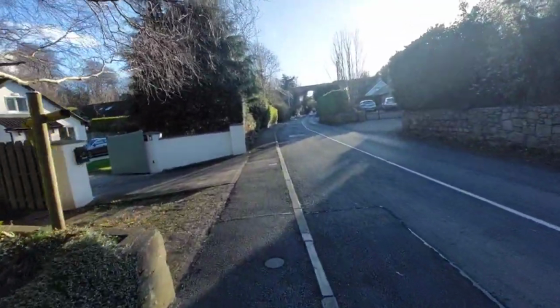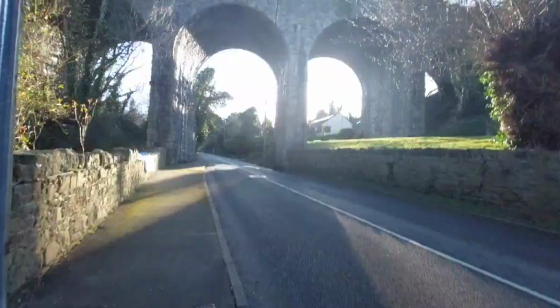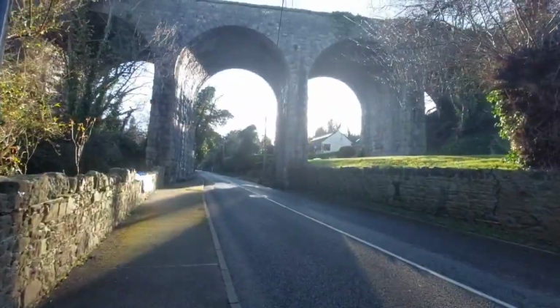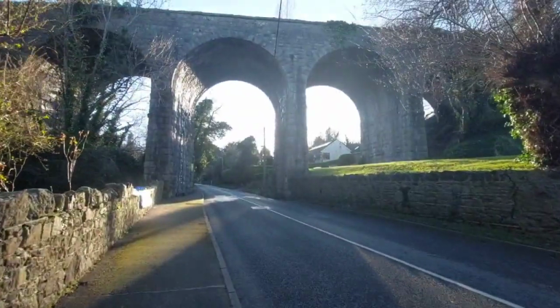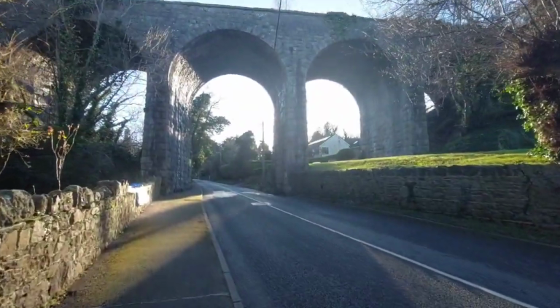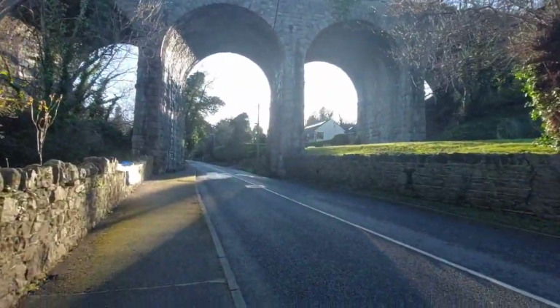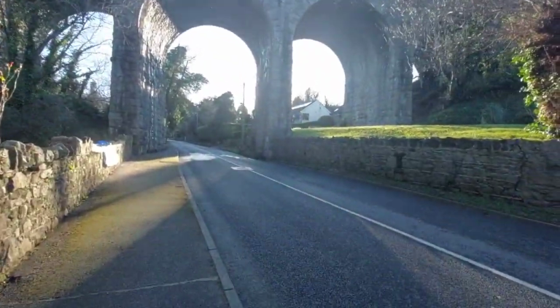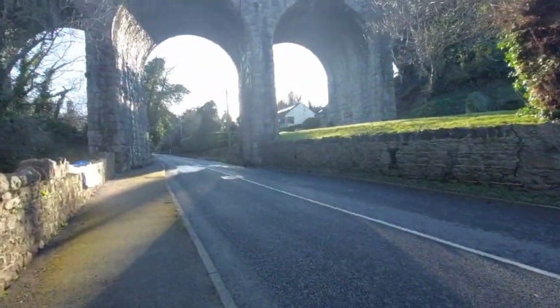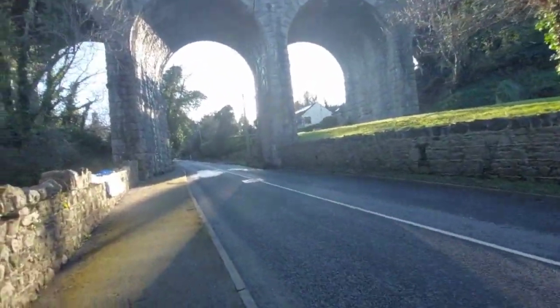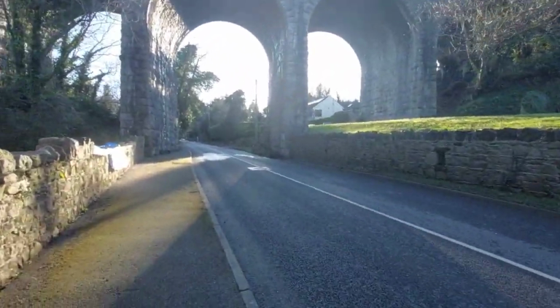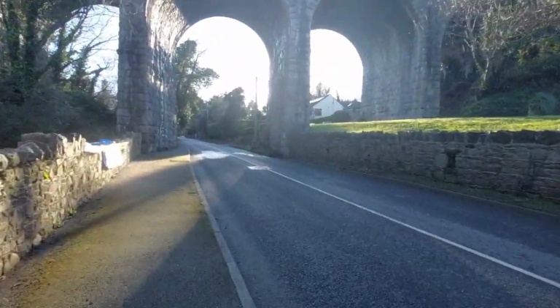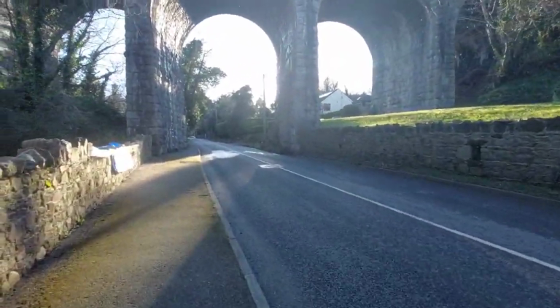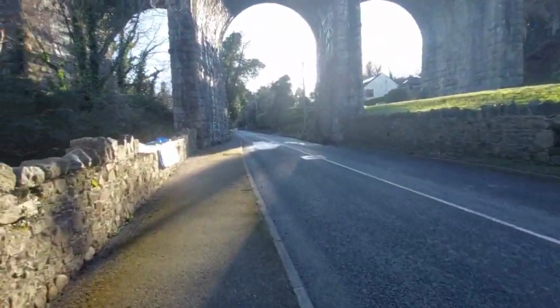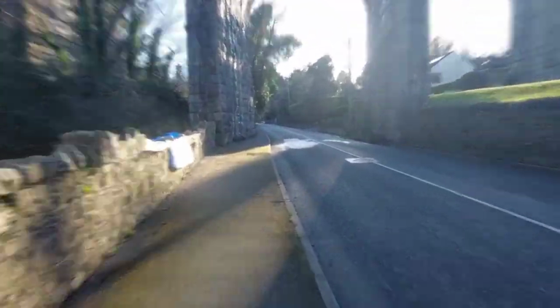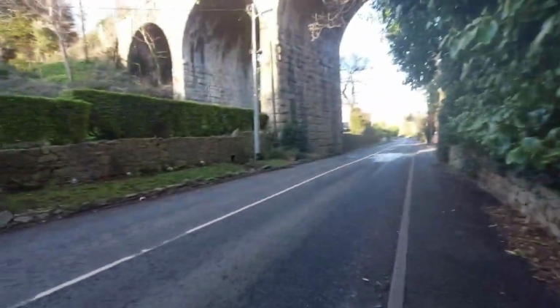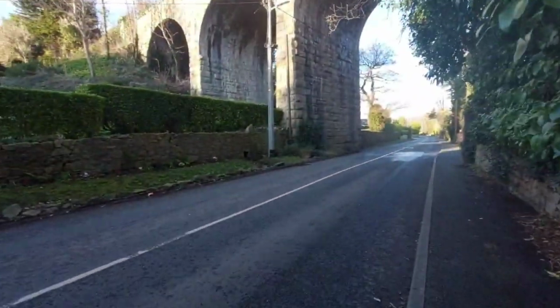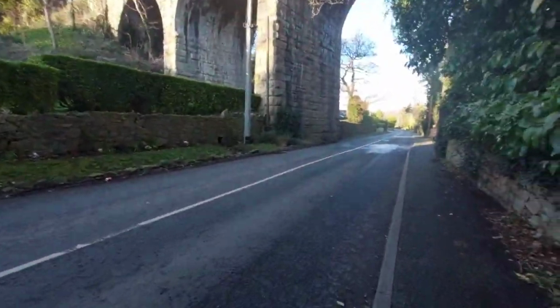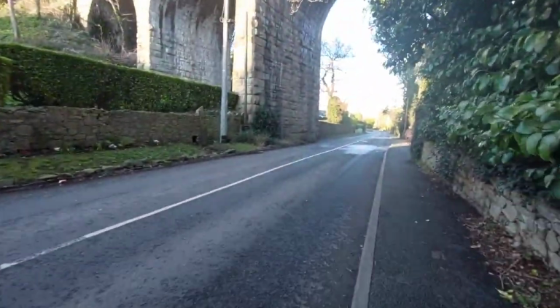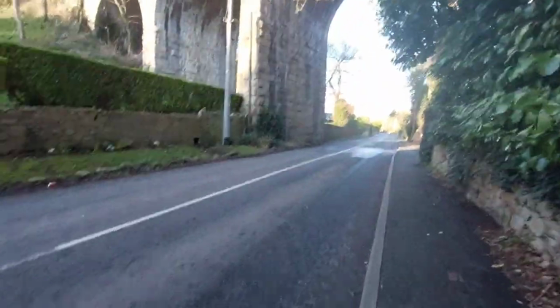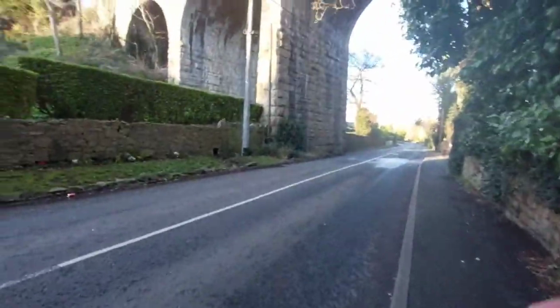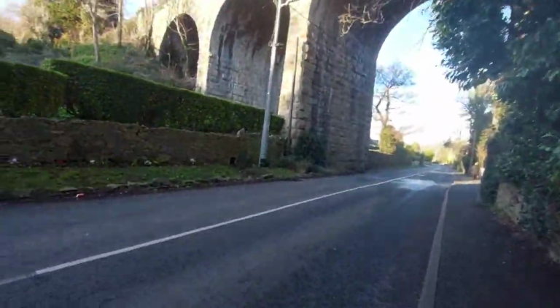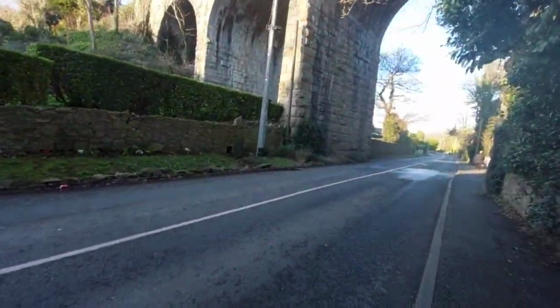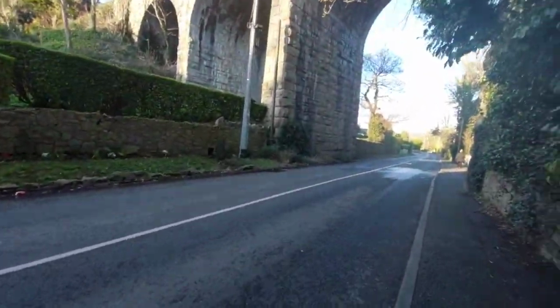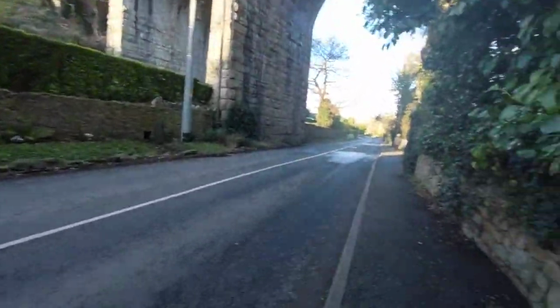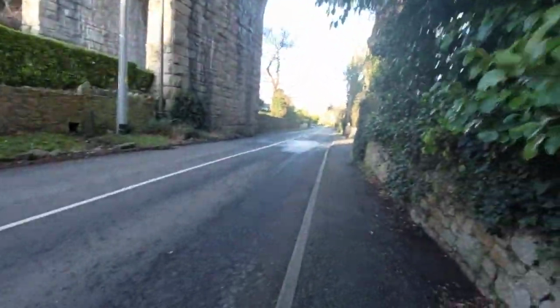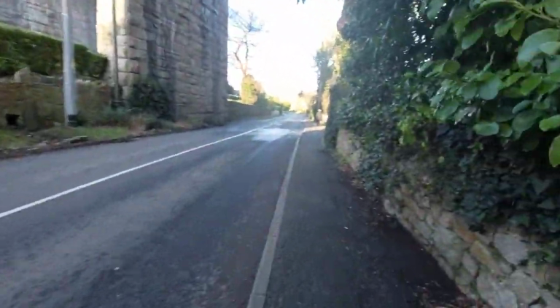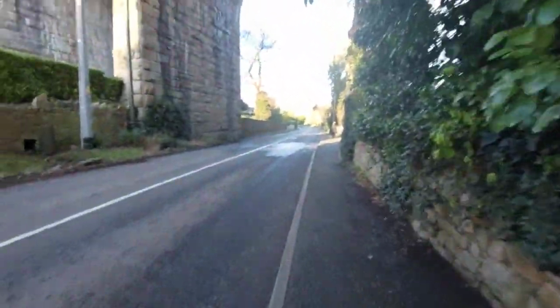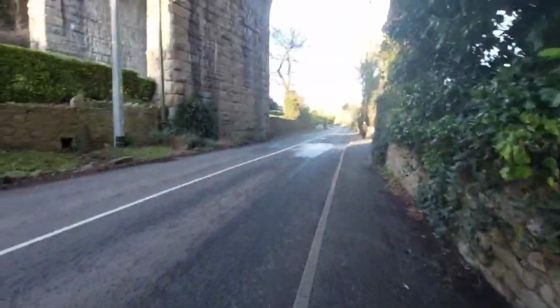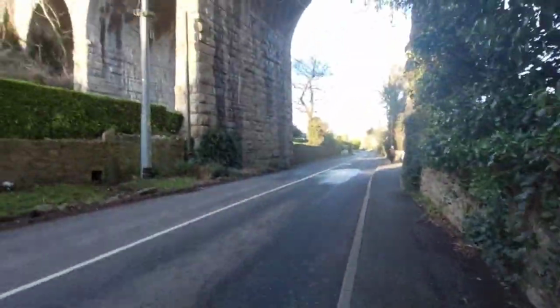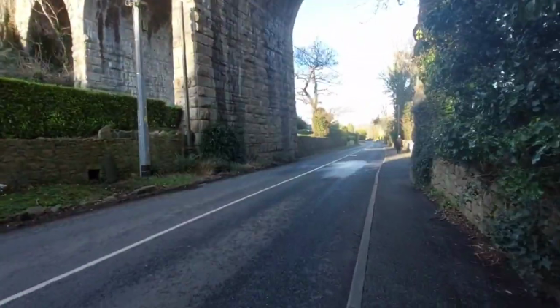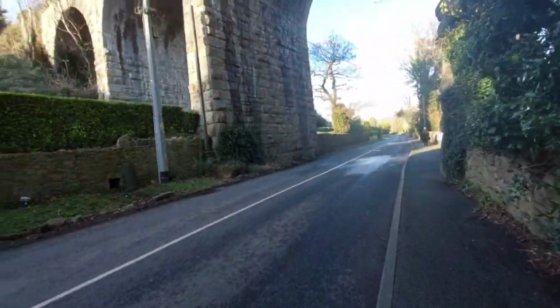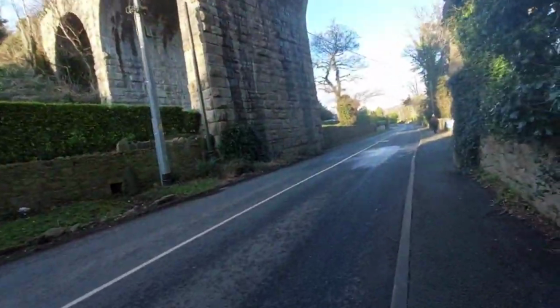At first it seems huge and challenging to climb. However, after scouting some potential entrances, we managed to climb up to one of the arches.